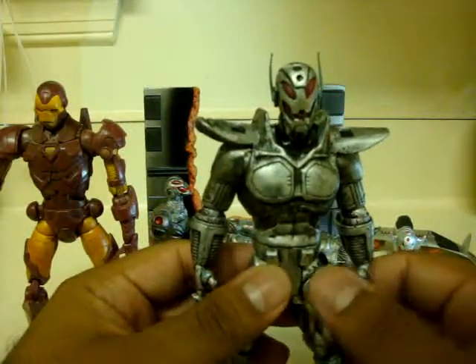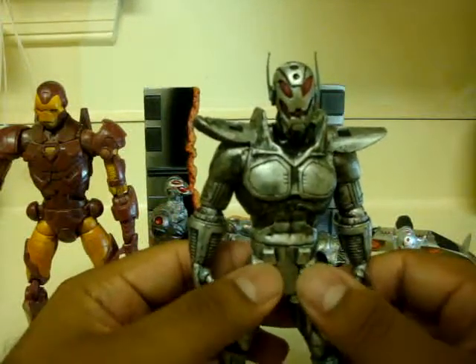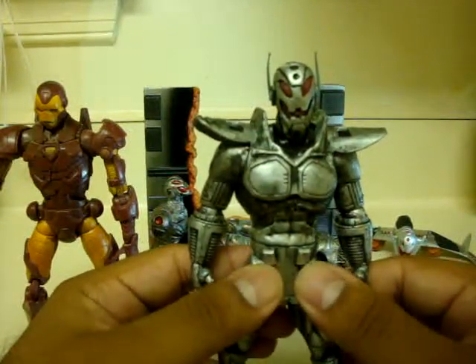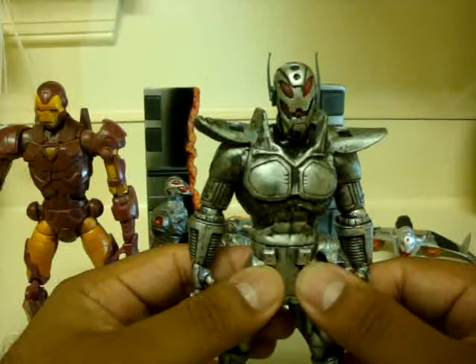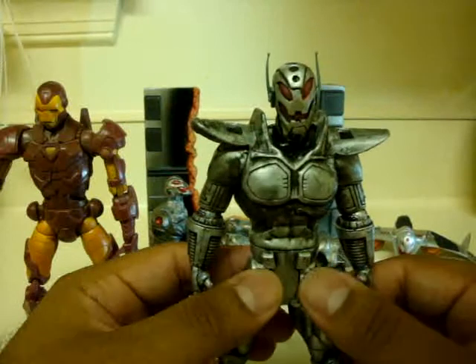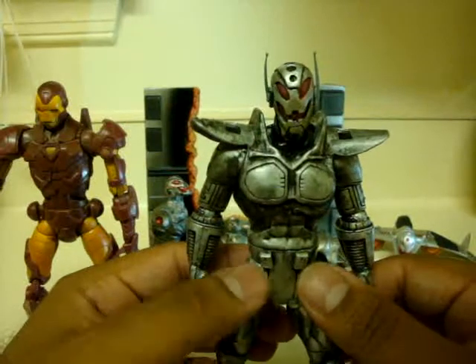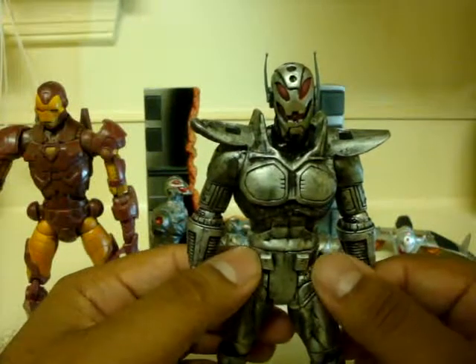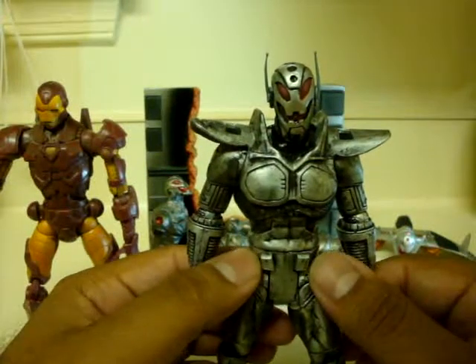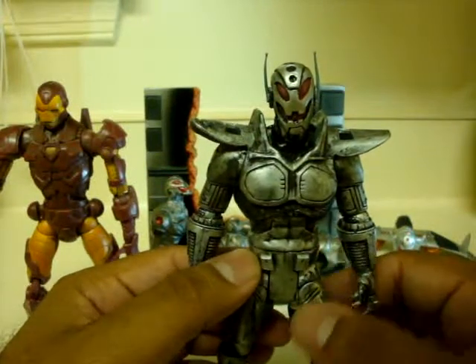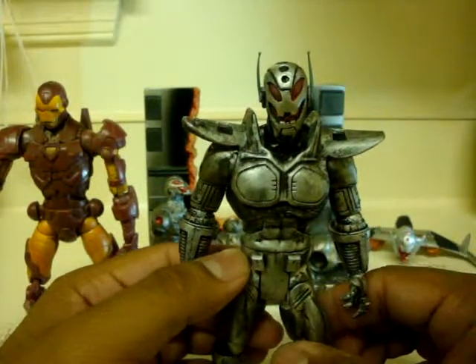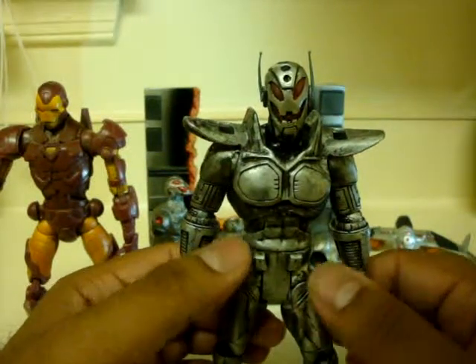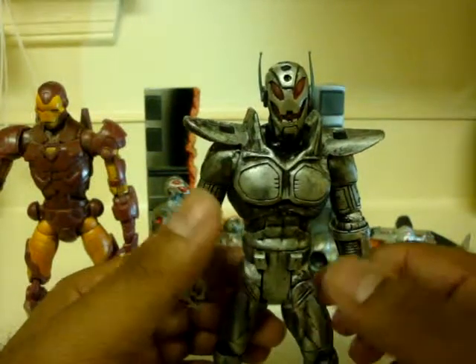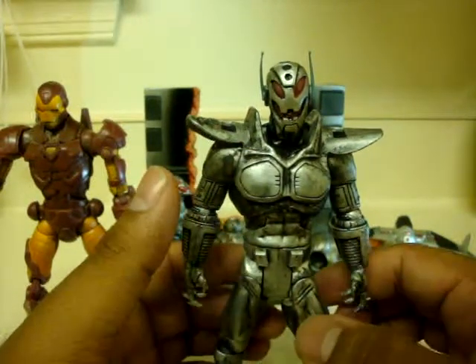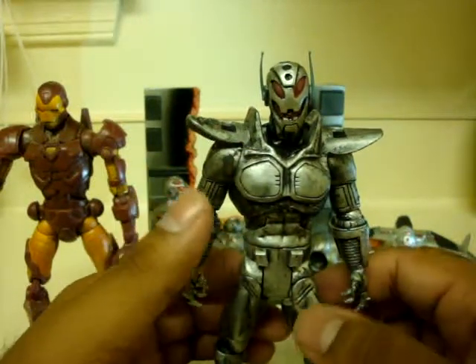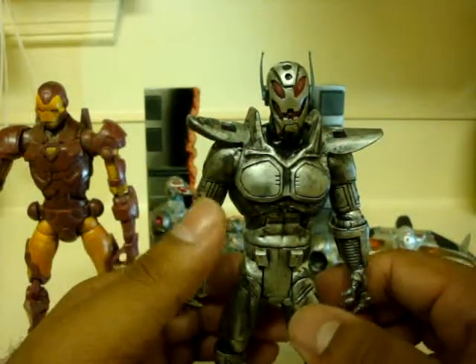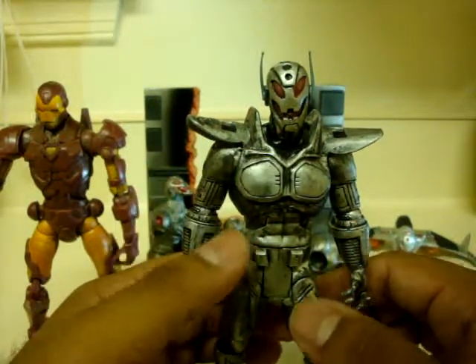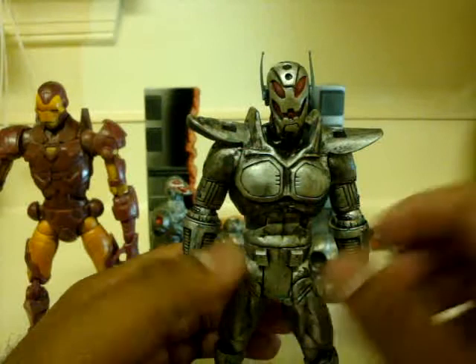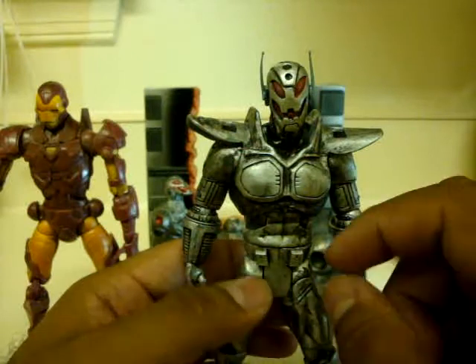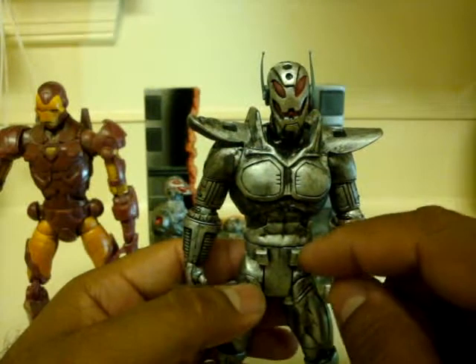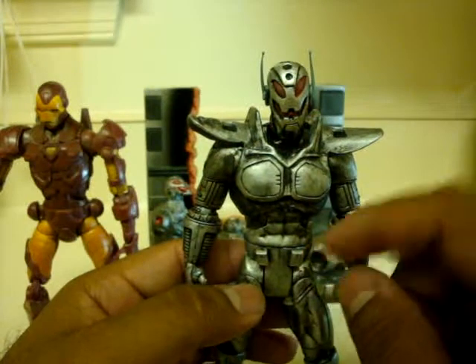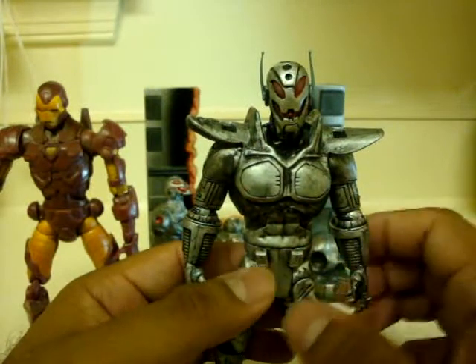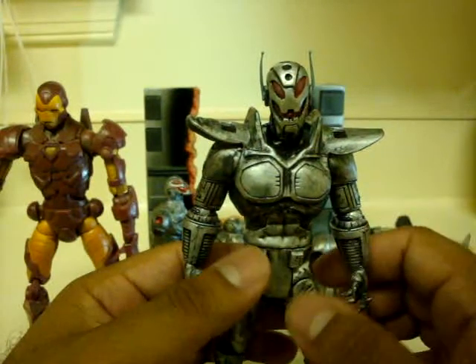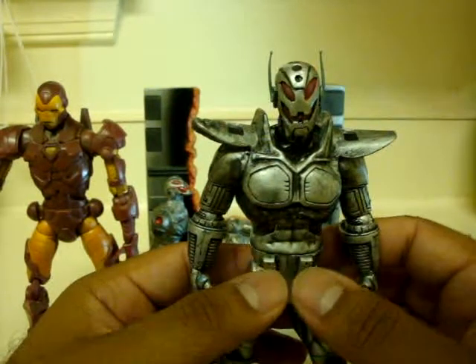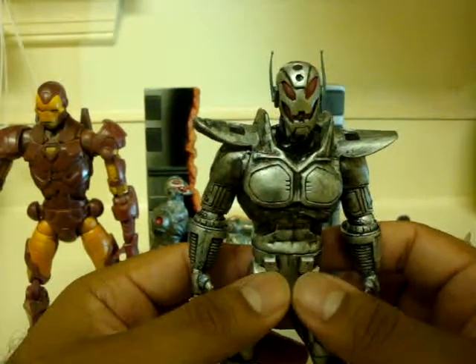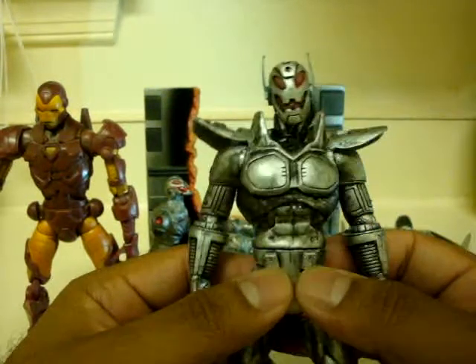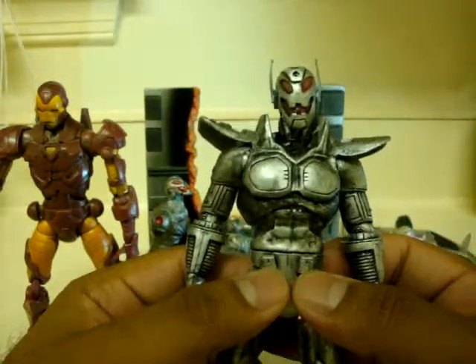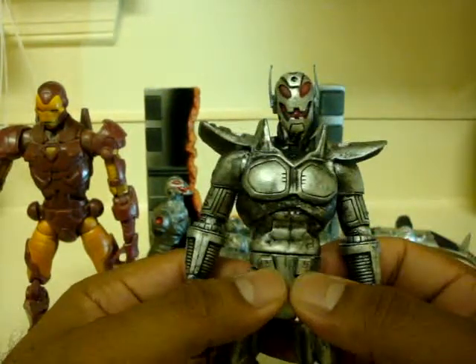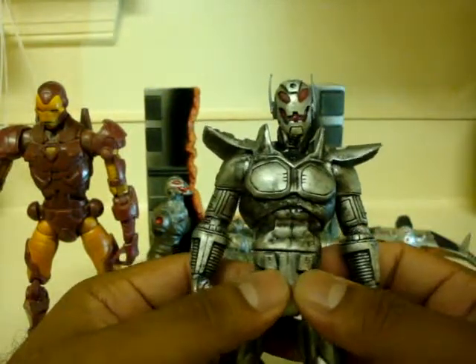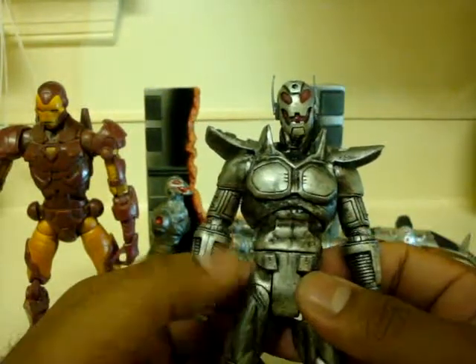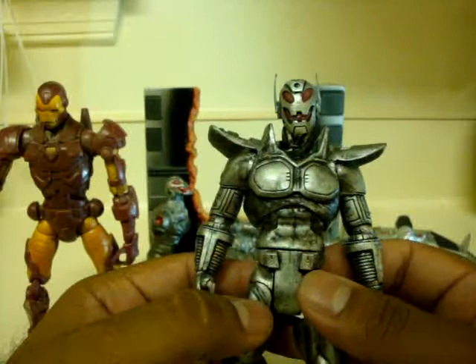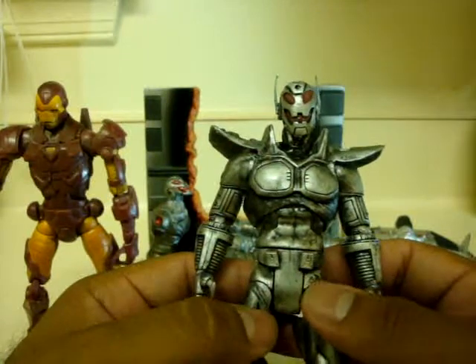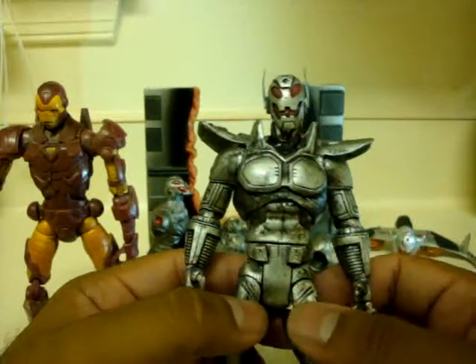These little pockets in the front were actually holes originally from the belt that the Azrael had. So I added these belt pieces from a Batman figure — I can't remember which one.